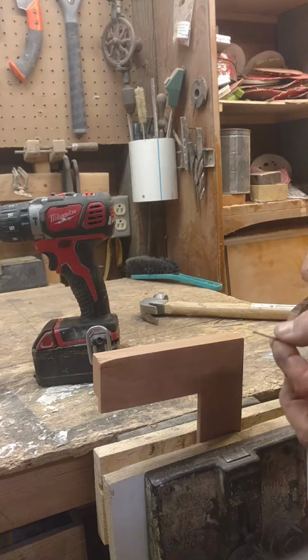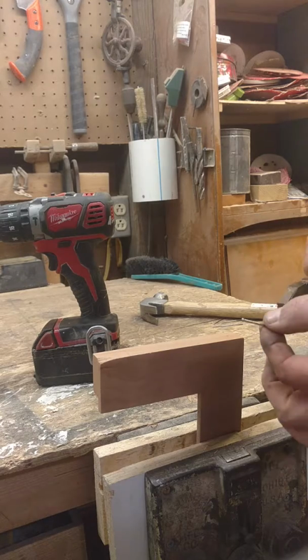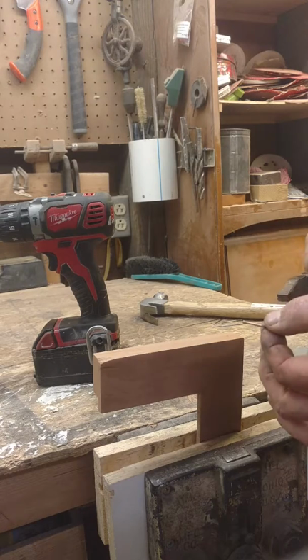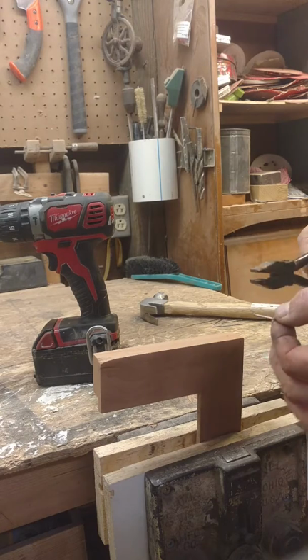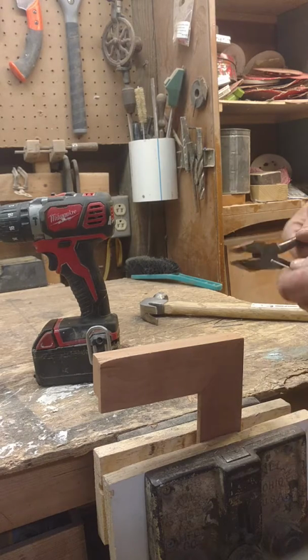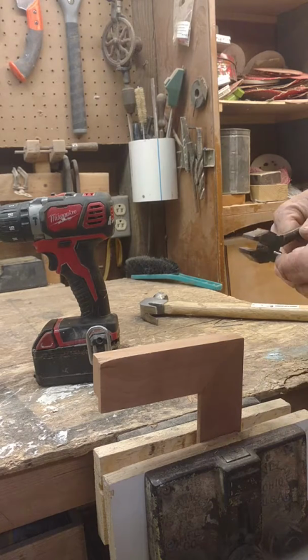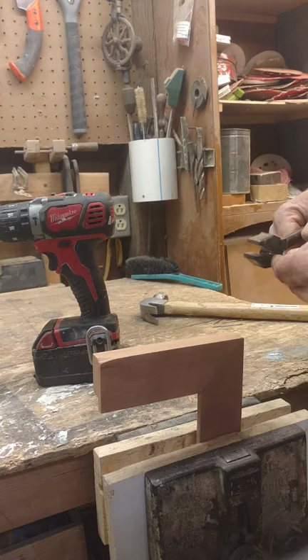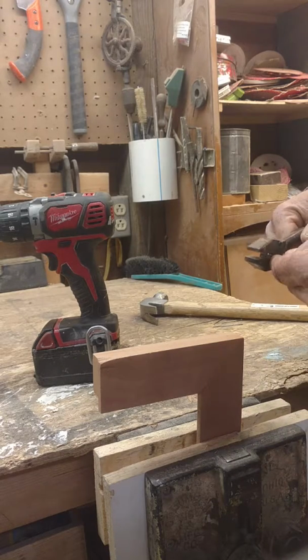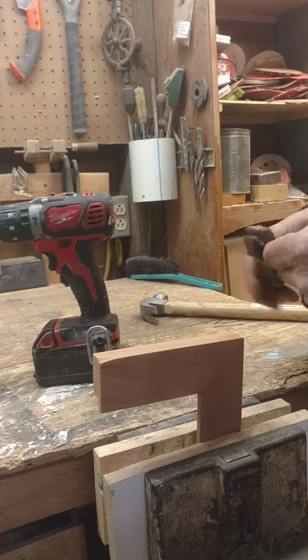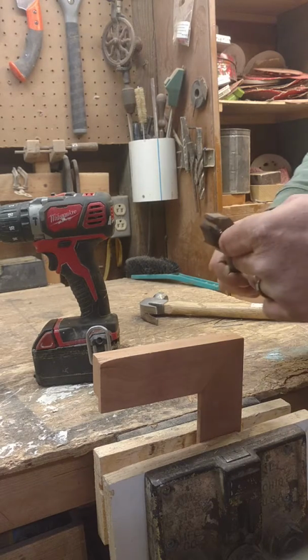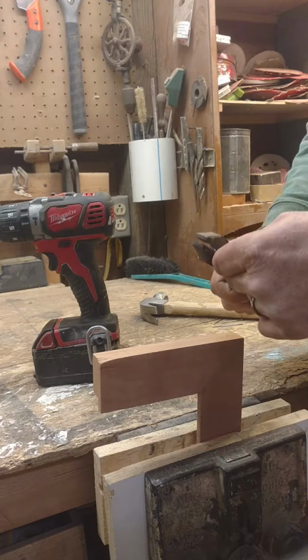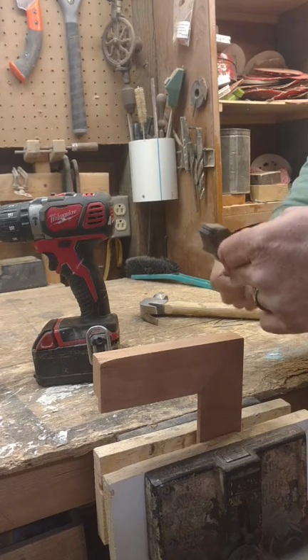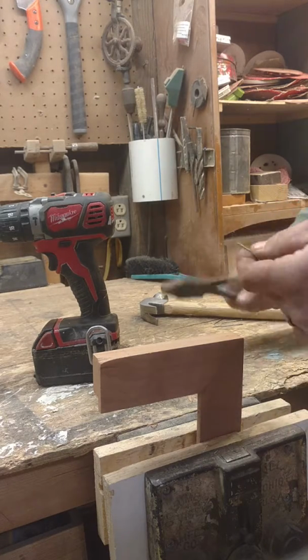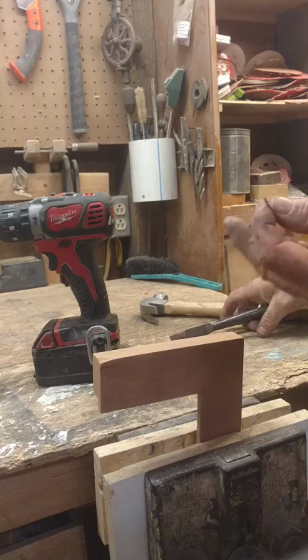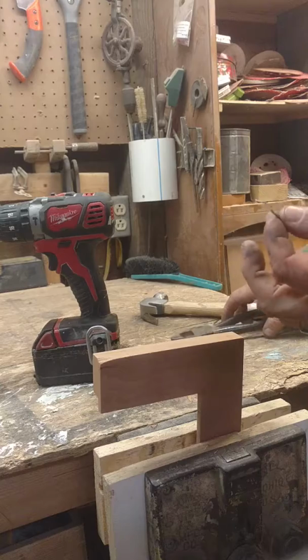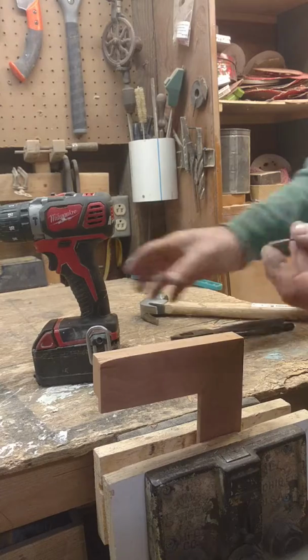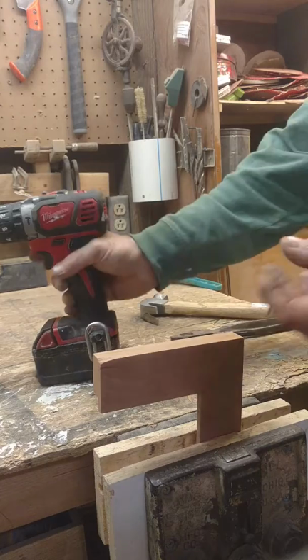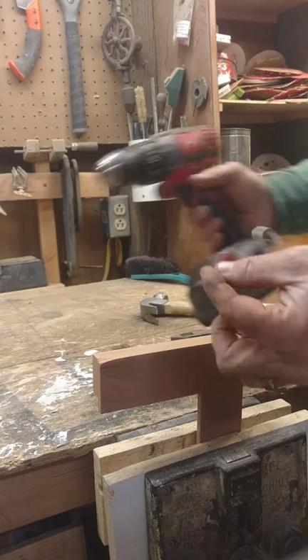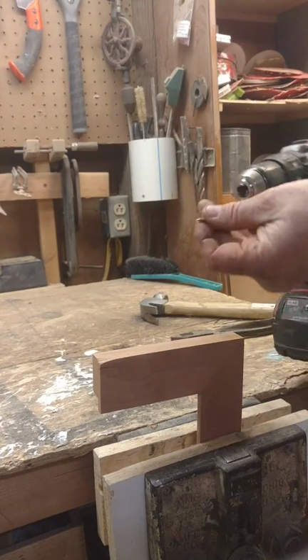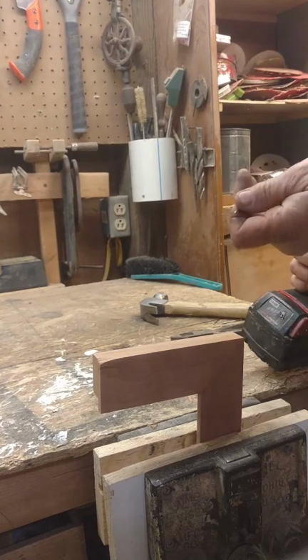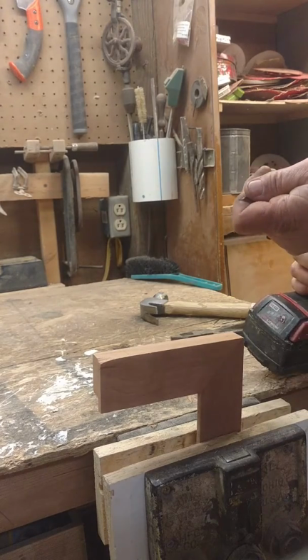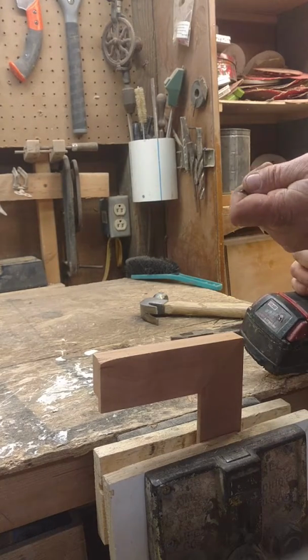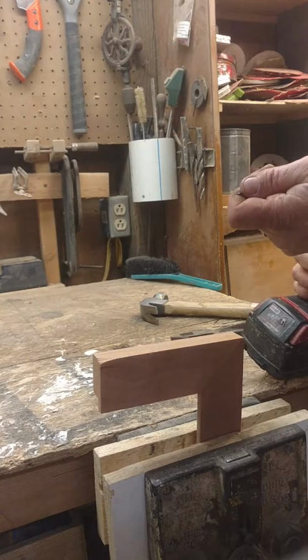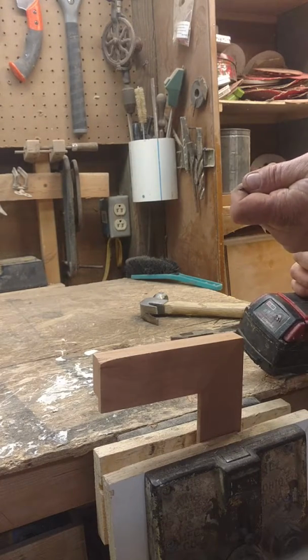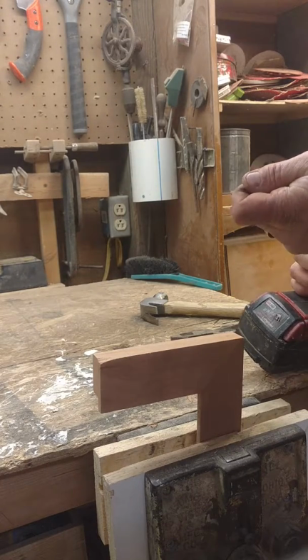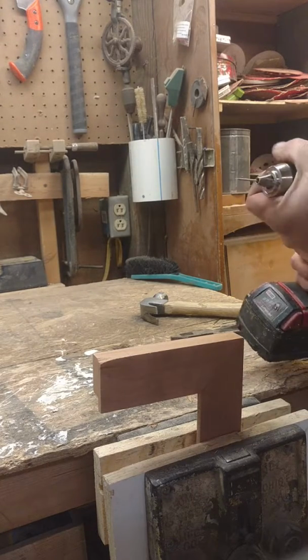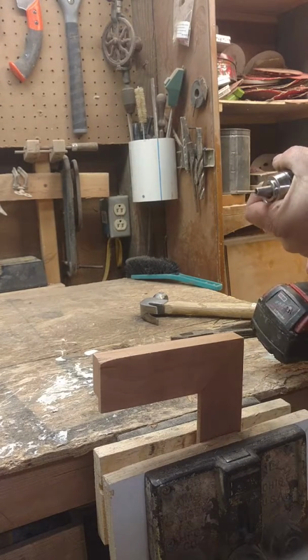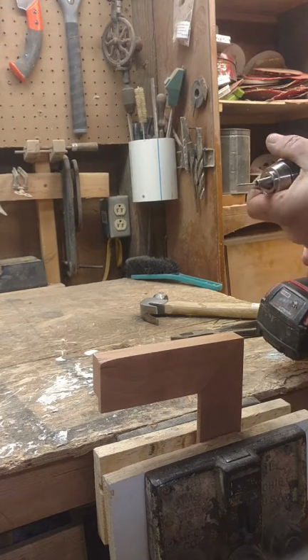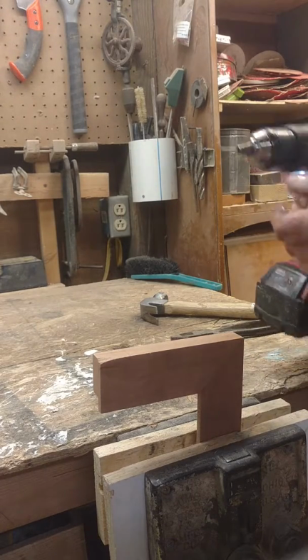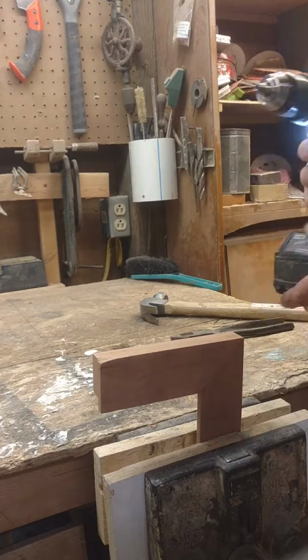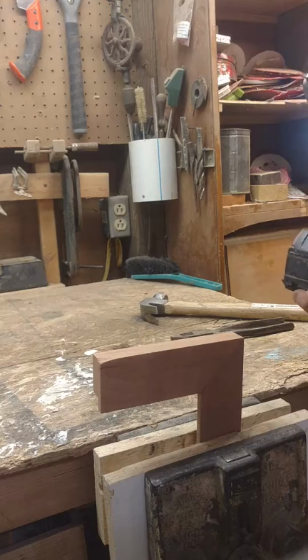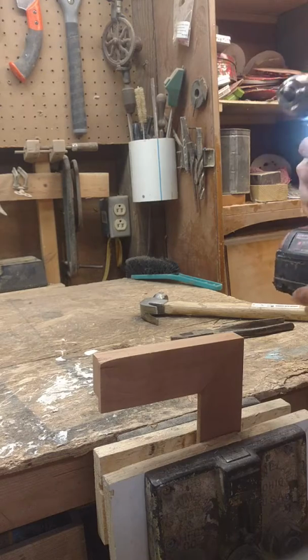If you don't have the right size drill bit, you can take a pair of pliers and cut the head off of a nail and put that in your drill. That'll give you a perfect size drill bit.